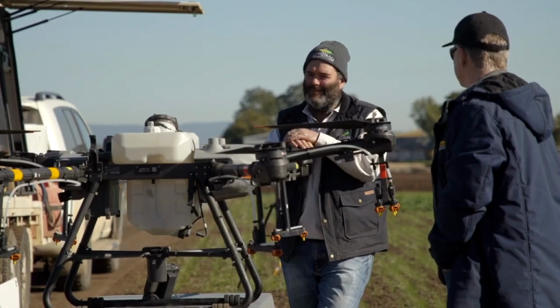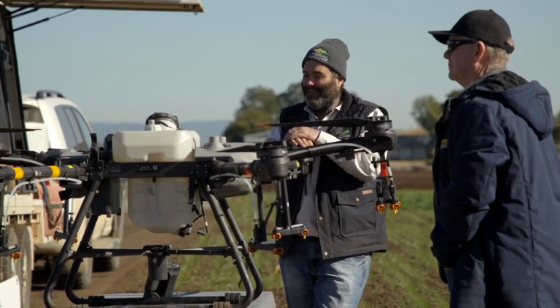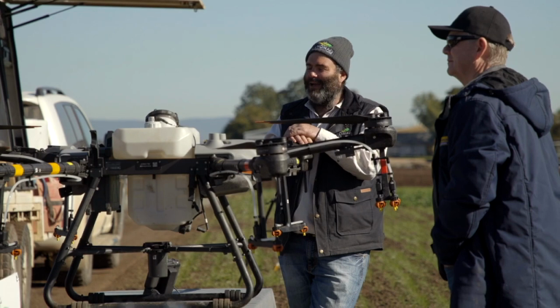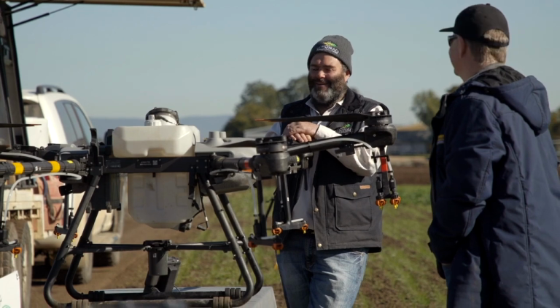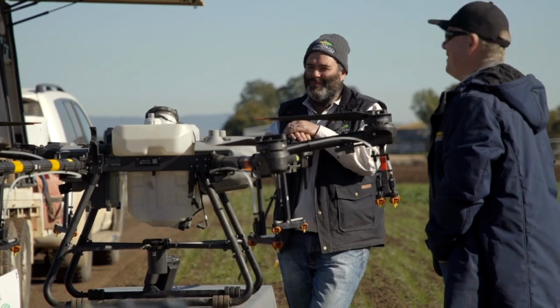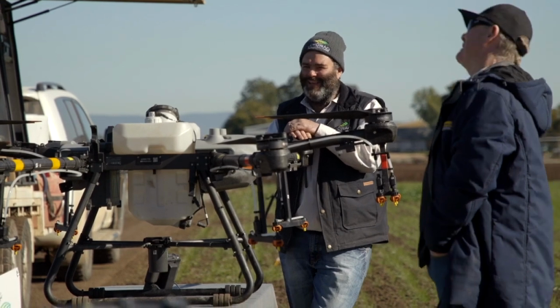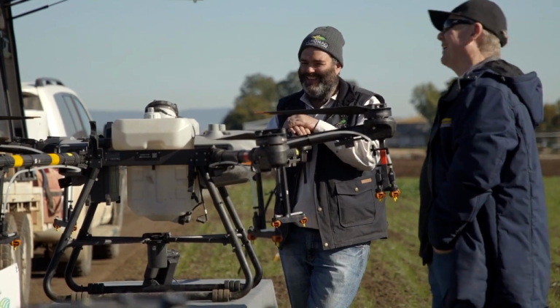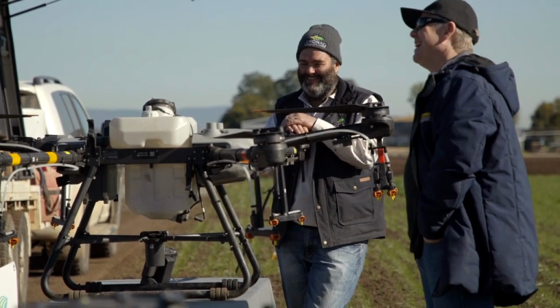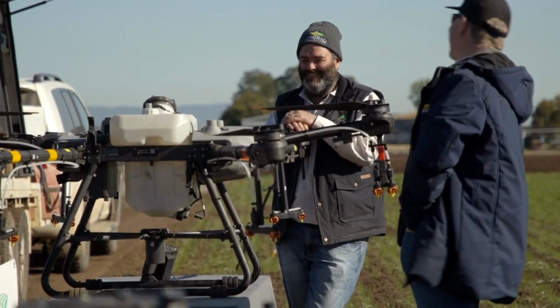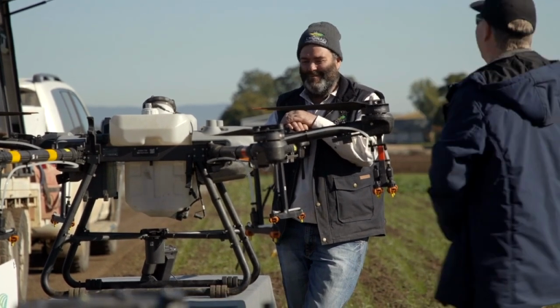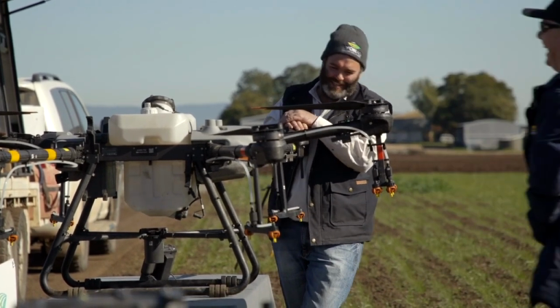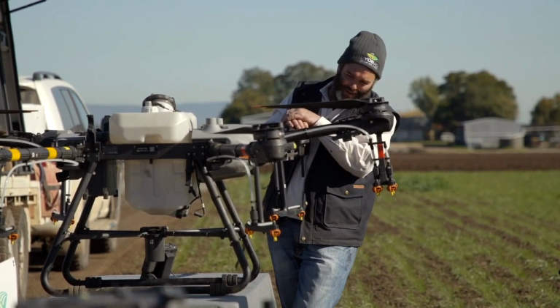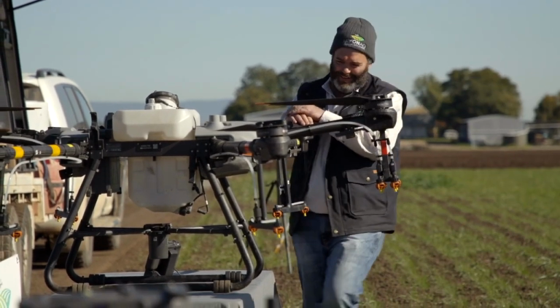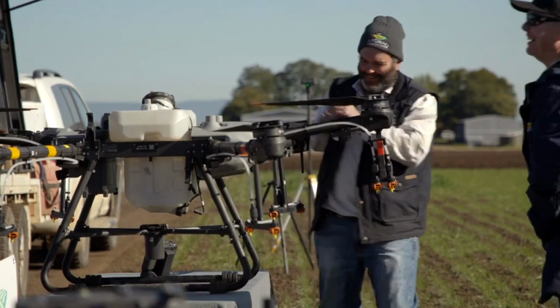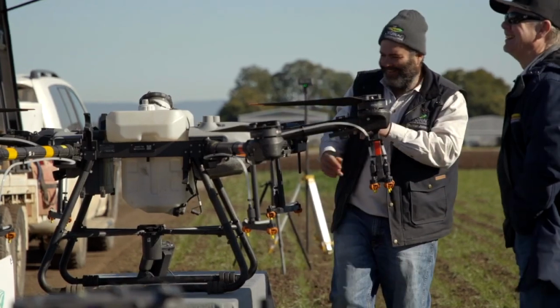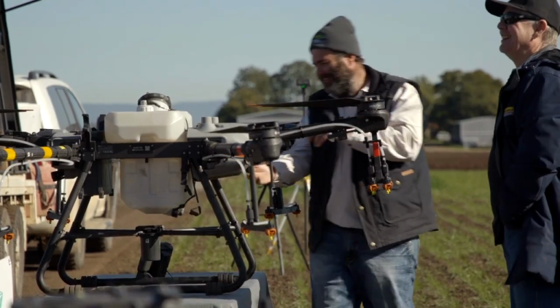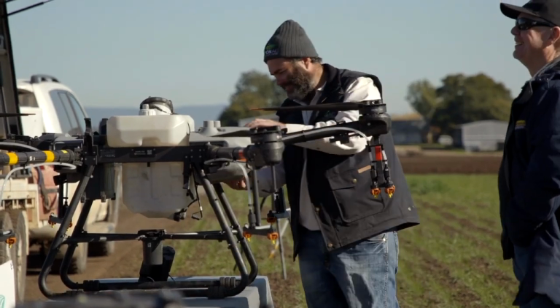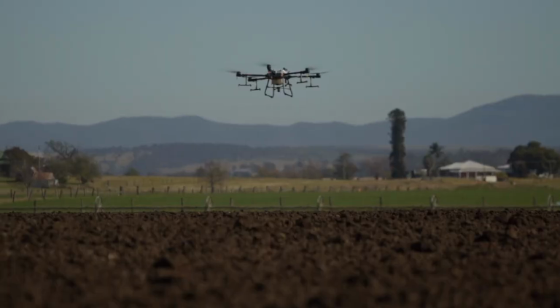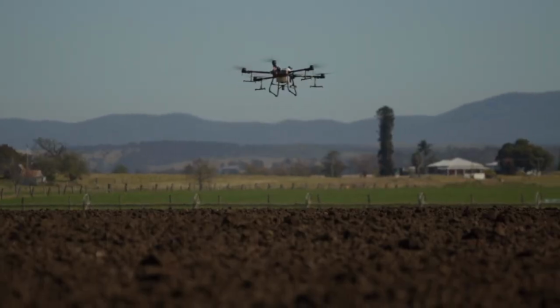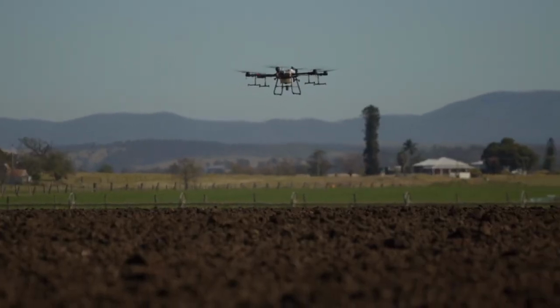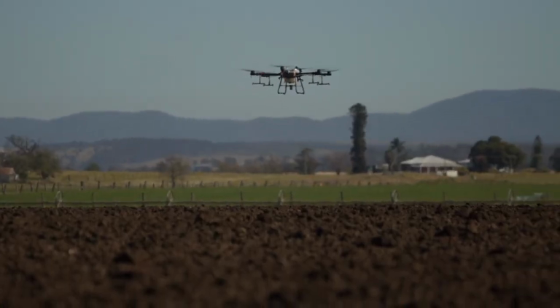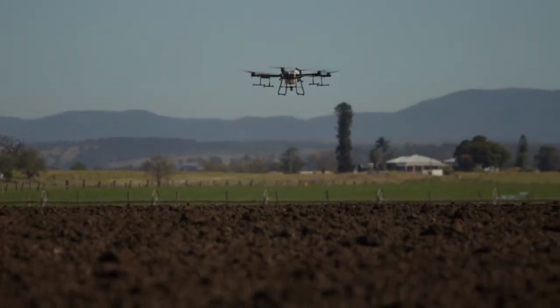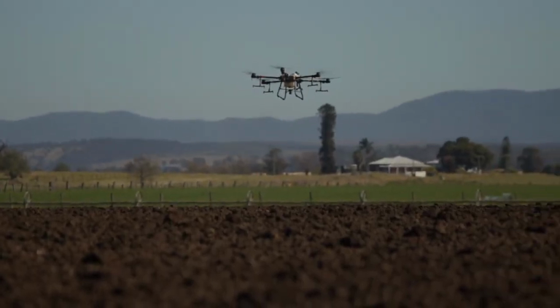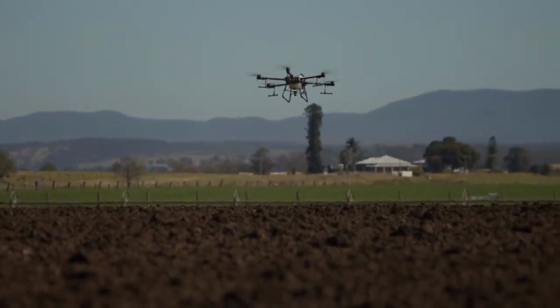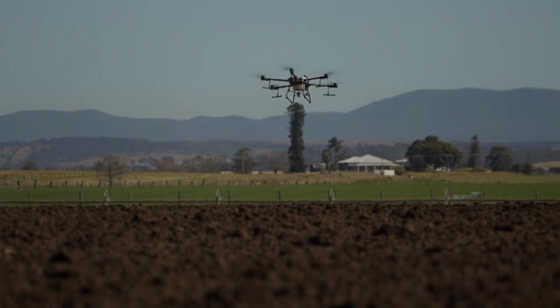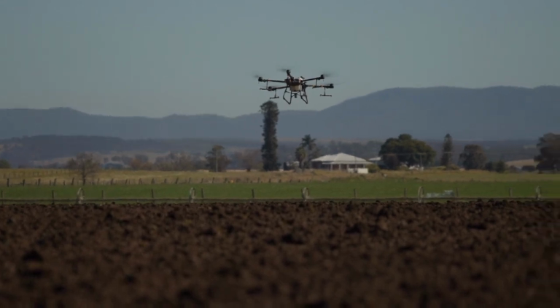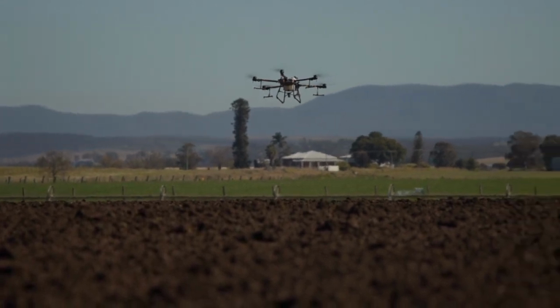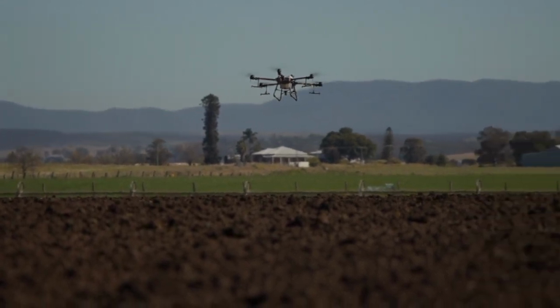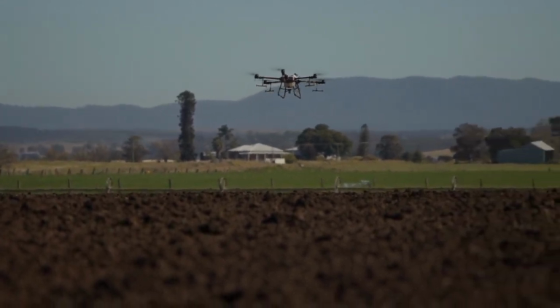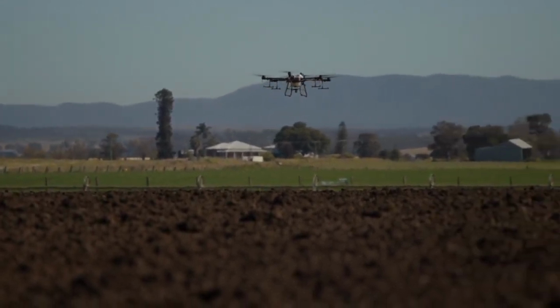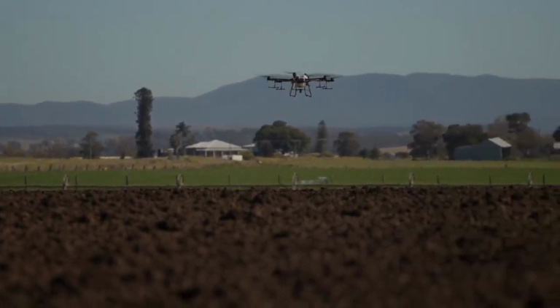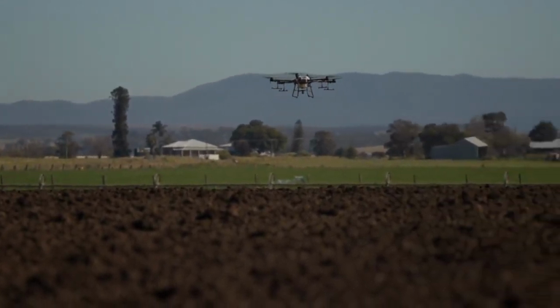We've got a range of agricultural drones that are capable of doing mapping as well as spray and spreading drones that can carry up to 40 kilos of payload and 30 litres of spray application per load.